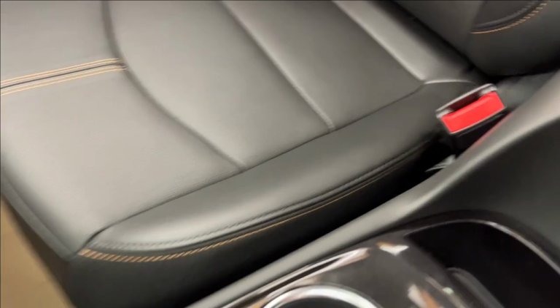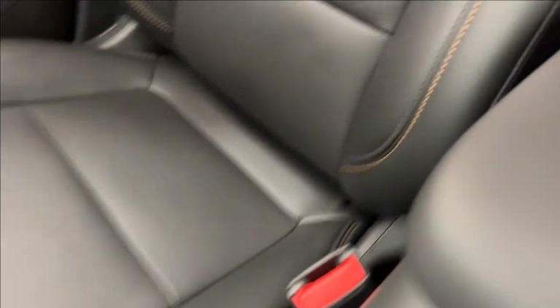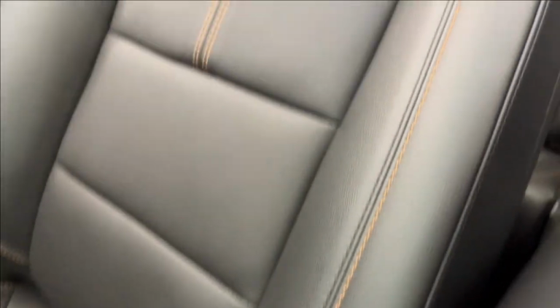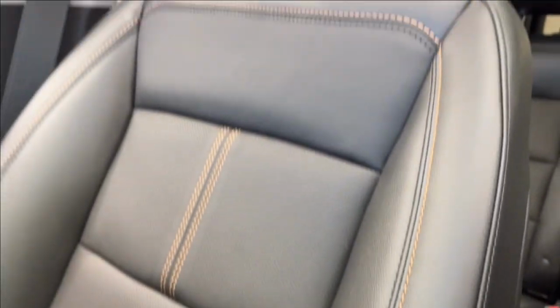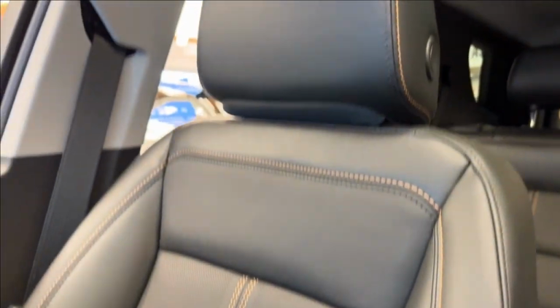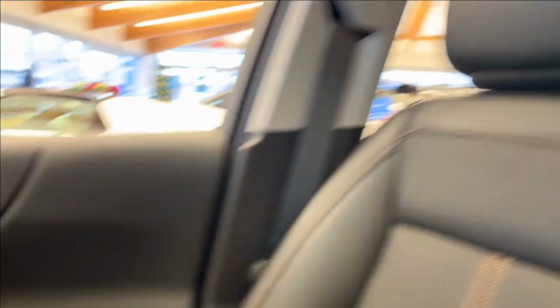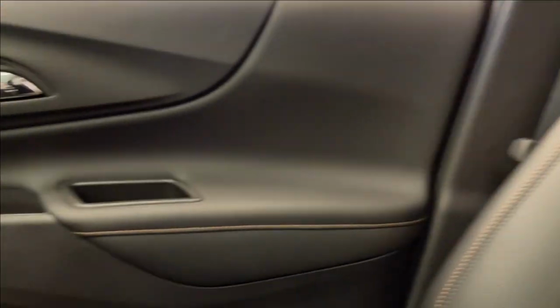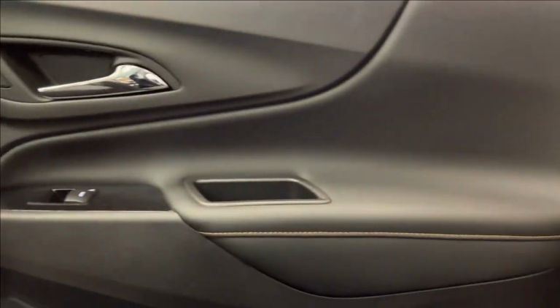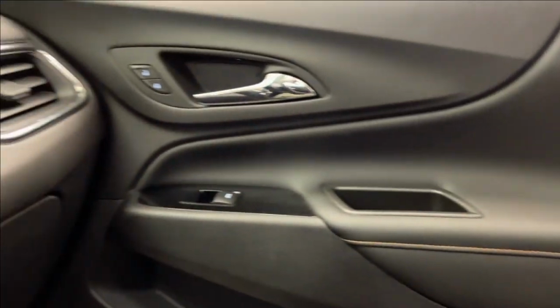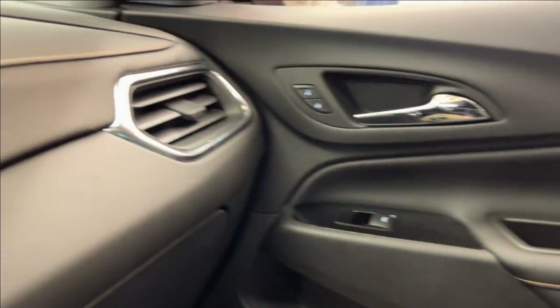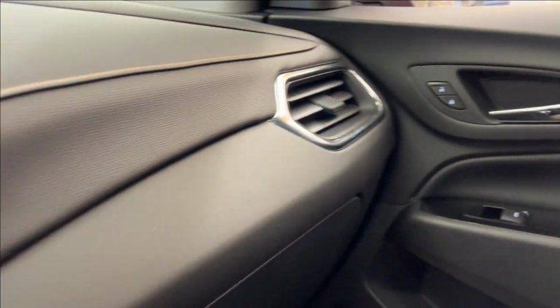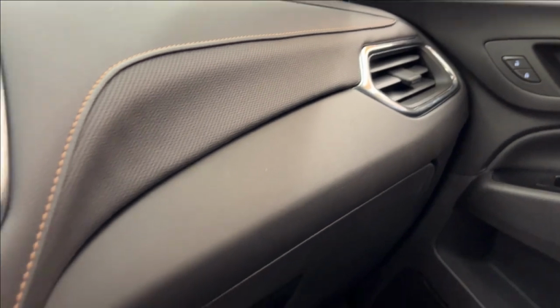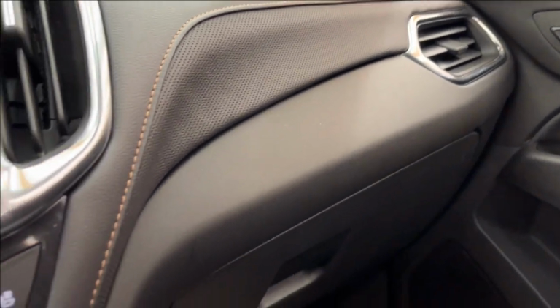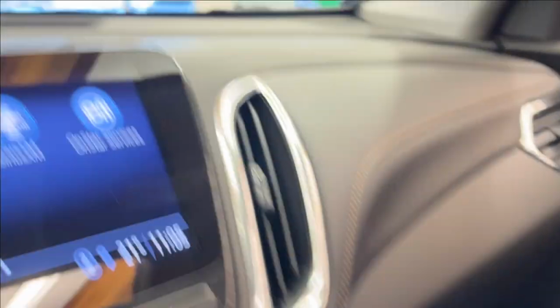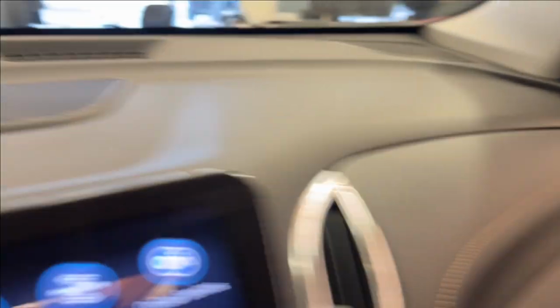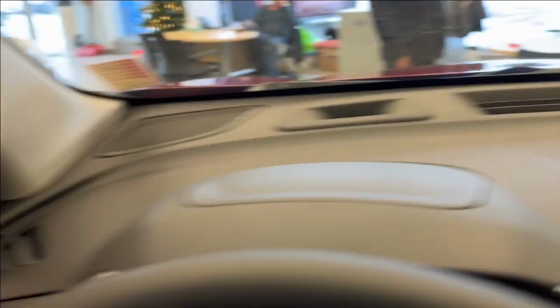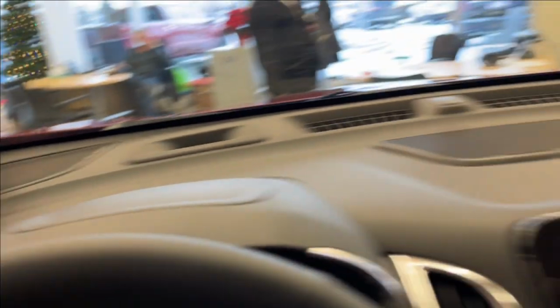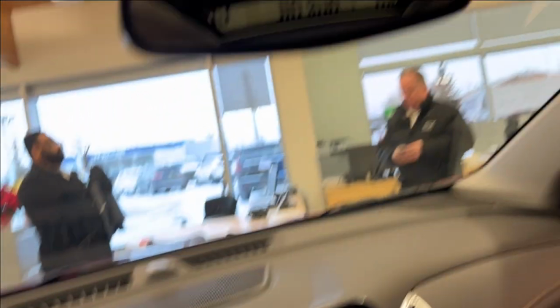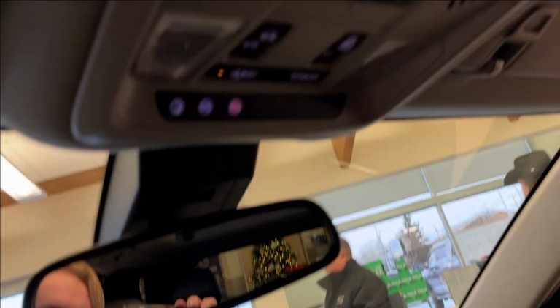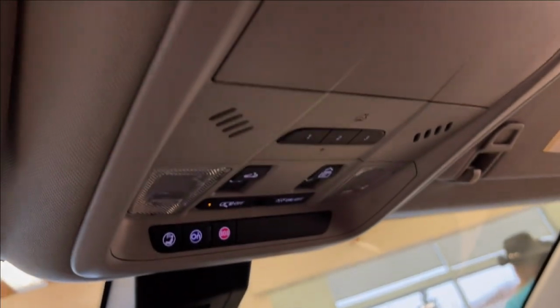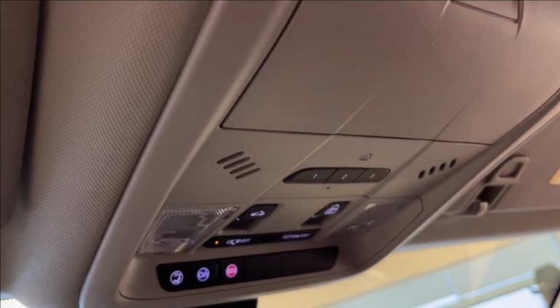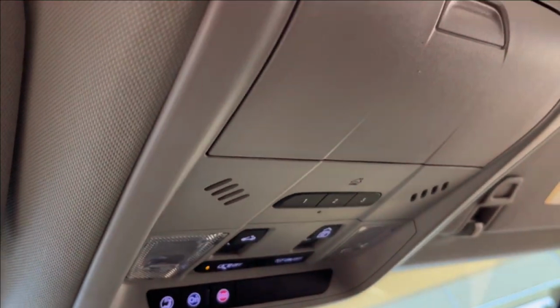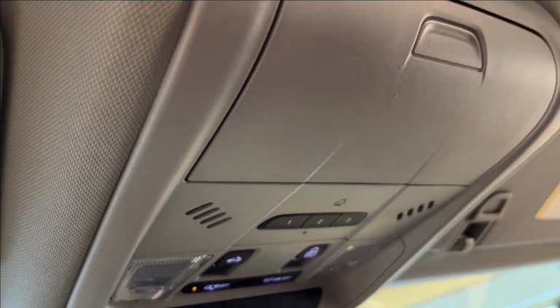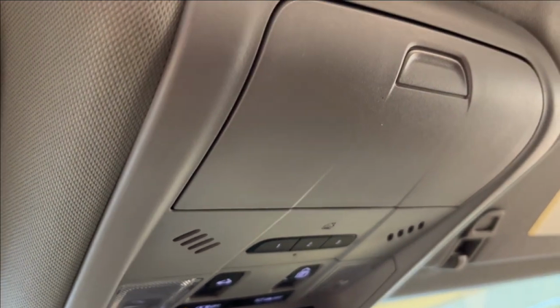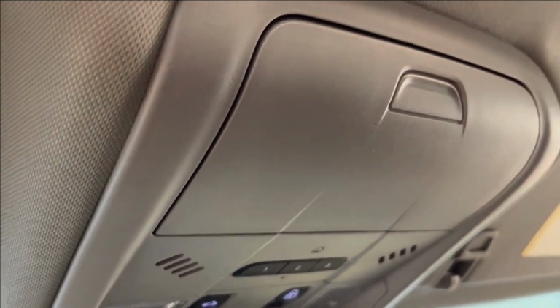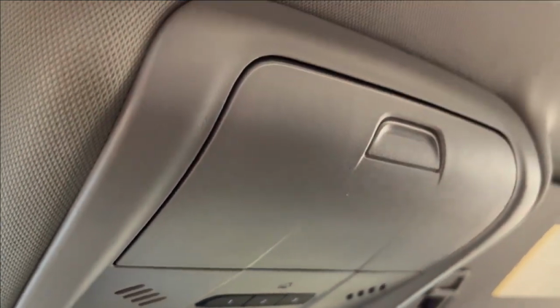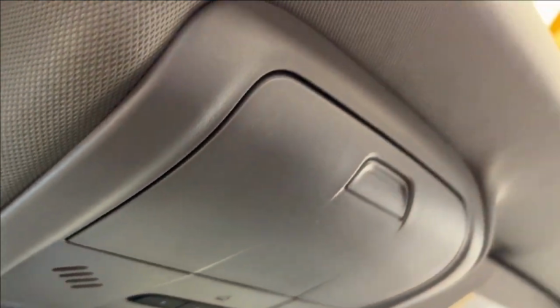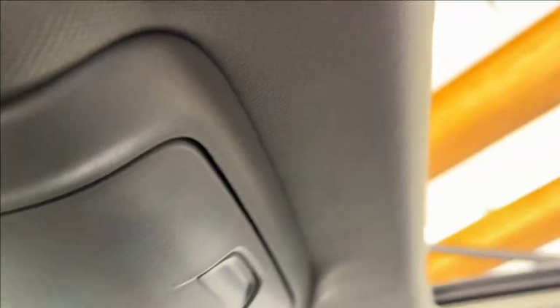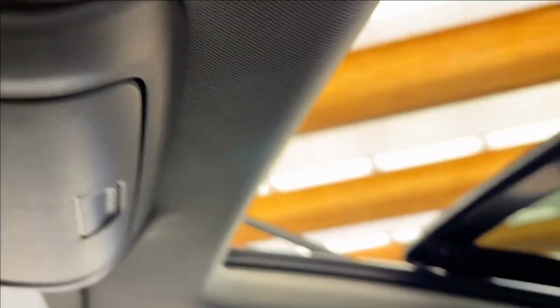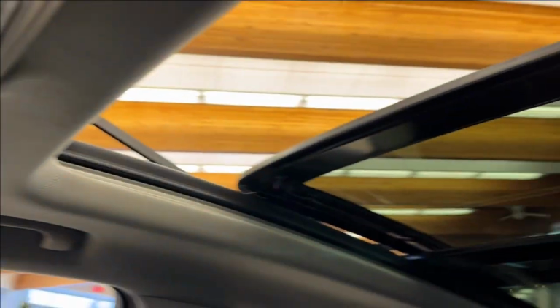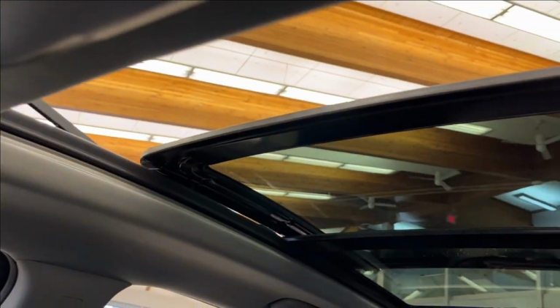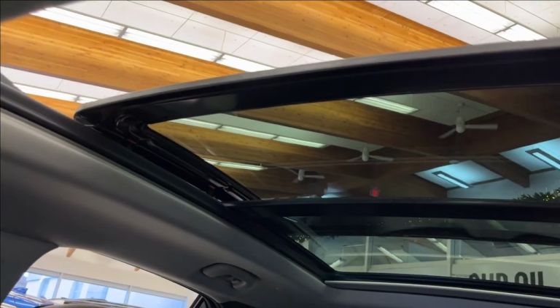Passenger side has the same finish with gold stitching across the door and across the dash. Speakers up top on each side, and you can also access your SOS and OnStar services, sunglass case holder, and the dual pane sunroof.